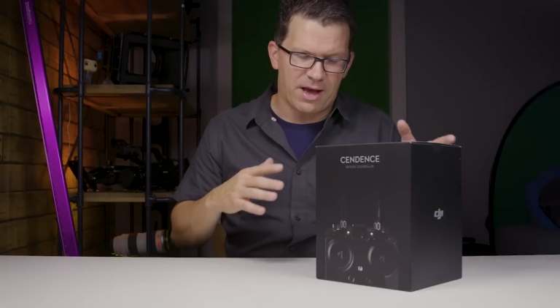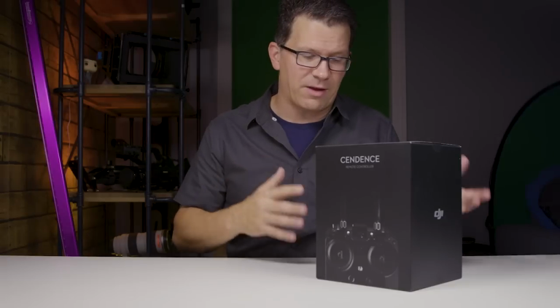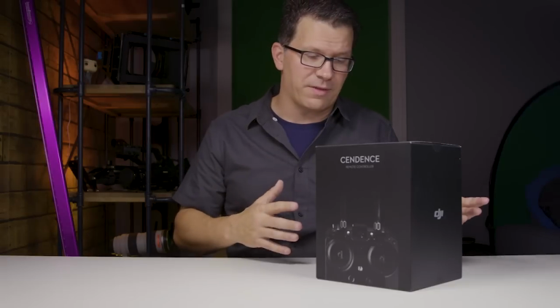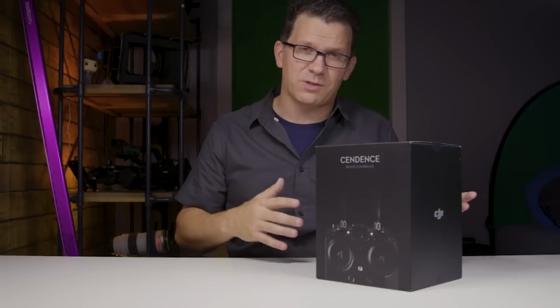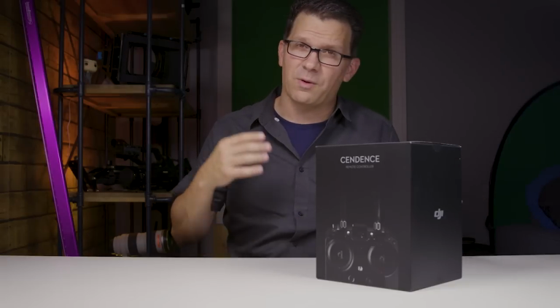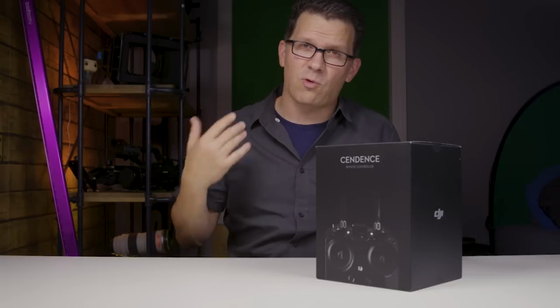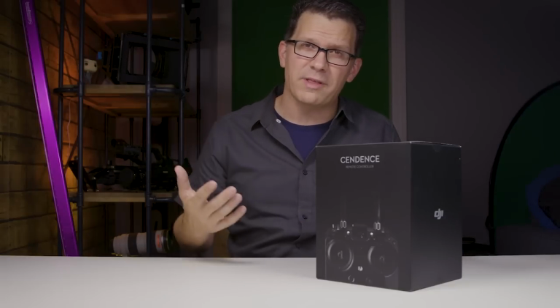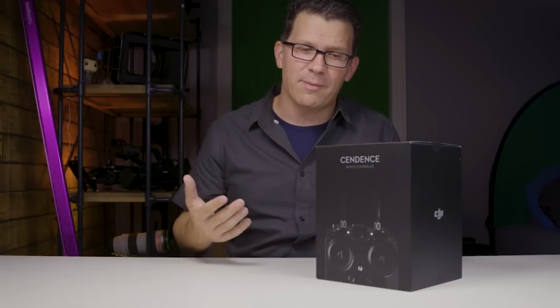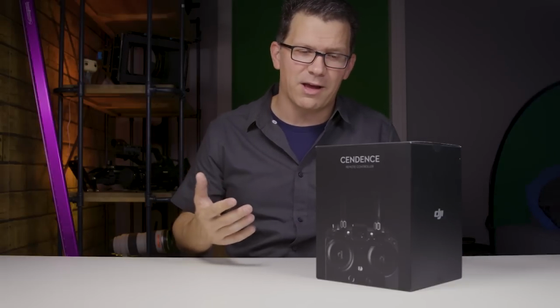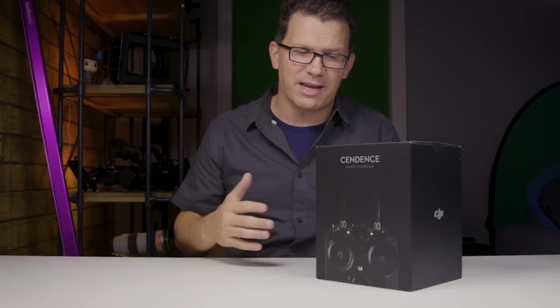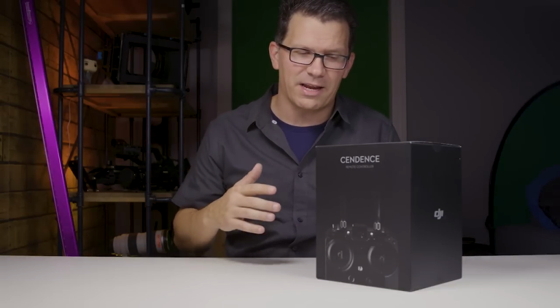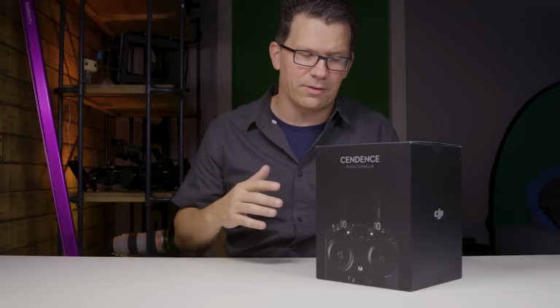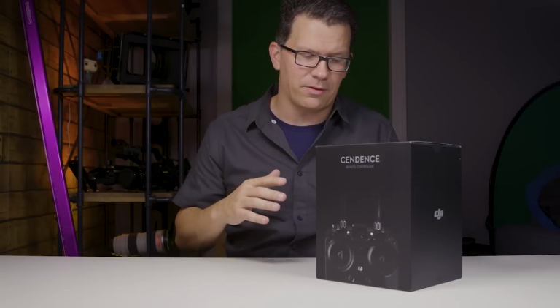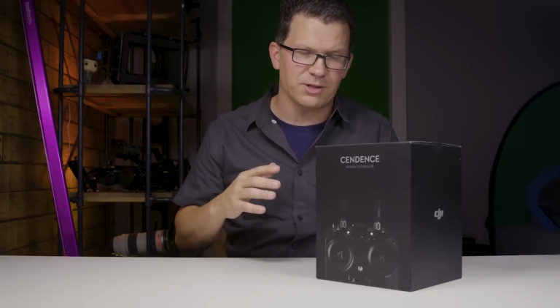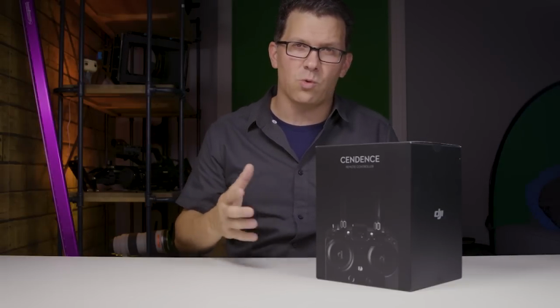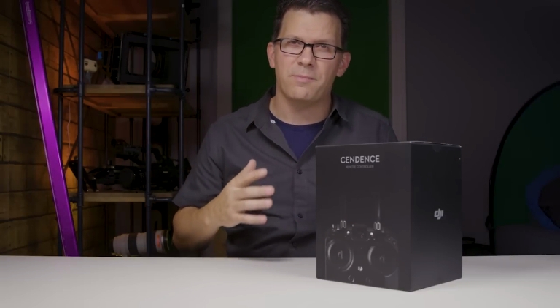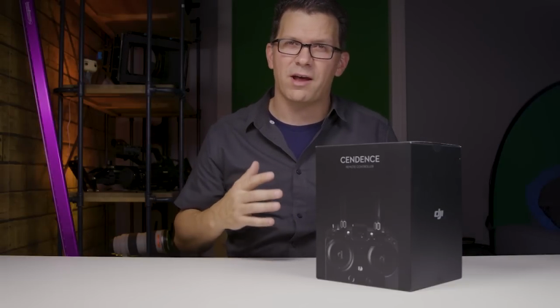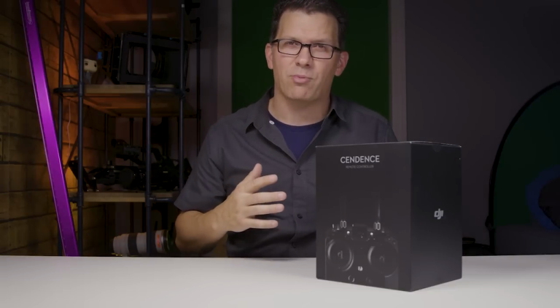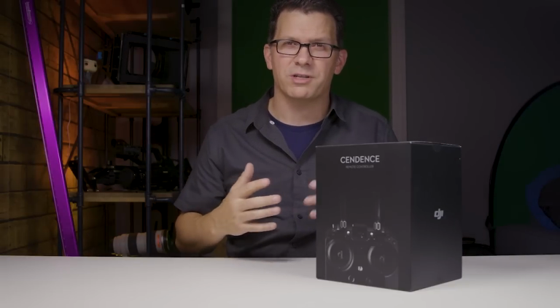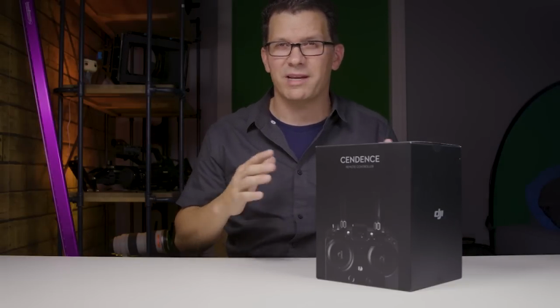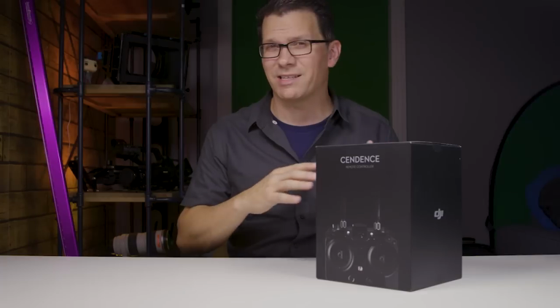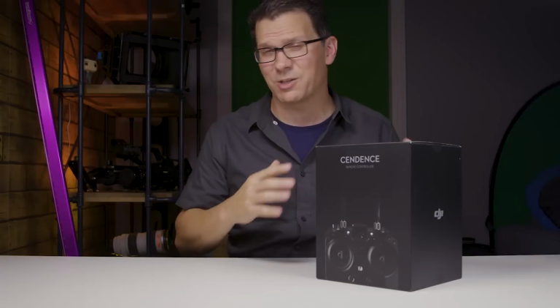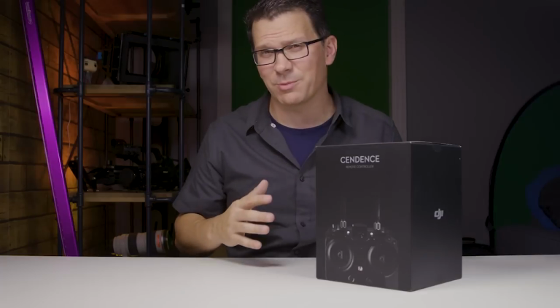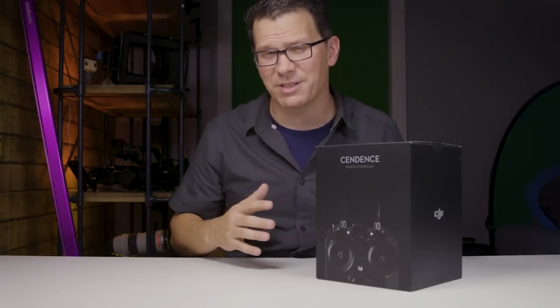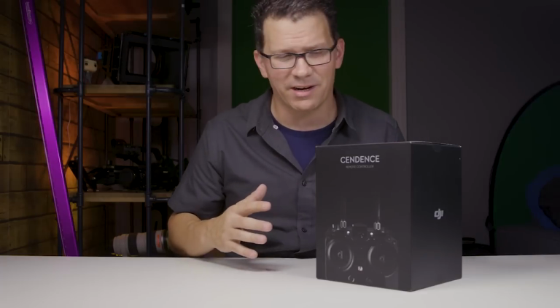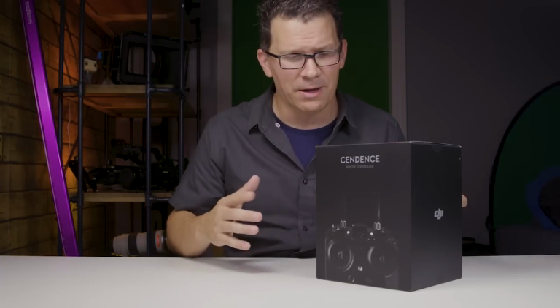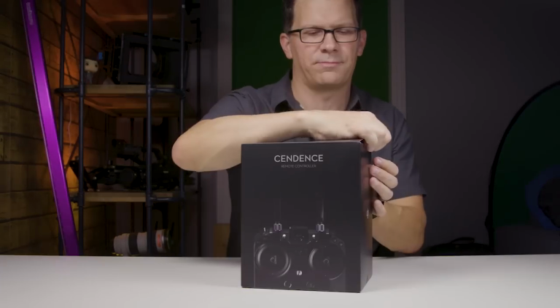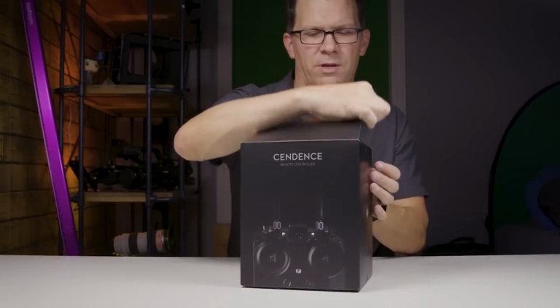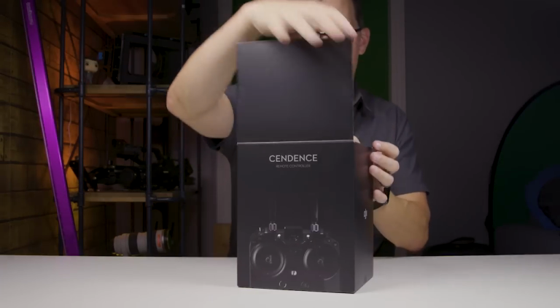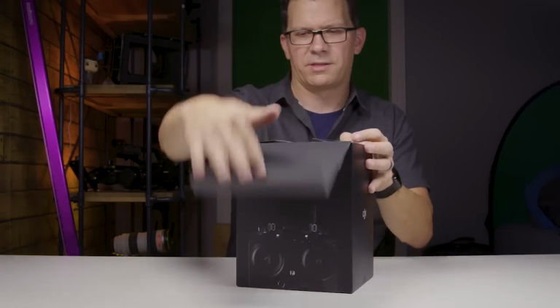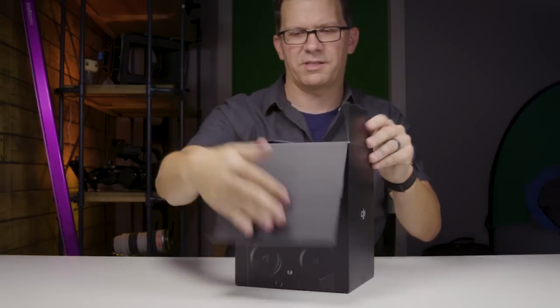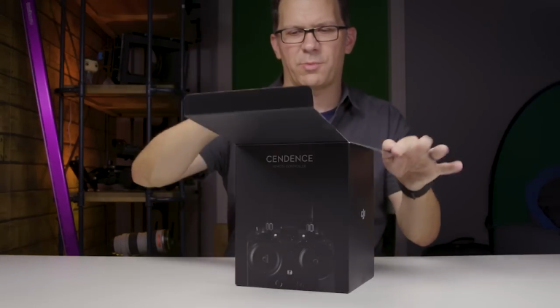I've had one of these from right when they came out, and as a one-man operator, to me it's an indispensable piece of gear. Let's get this thing open.